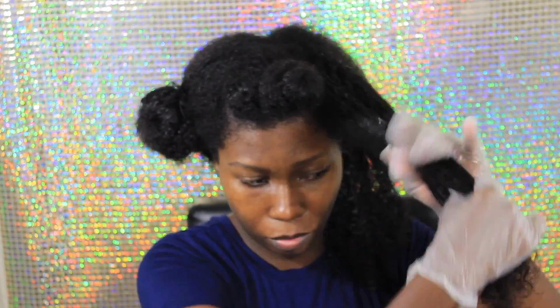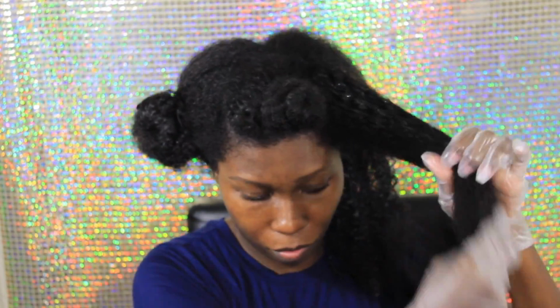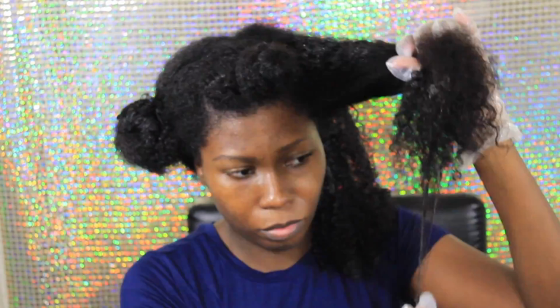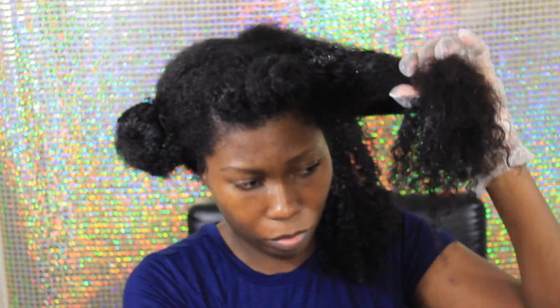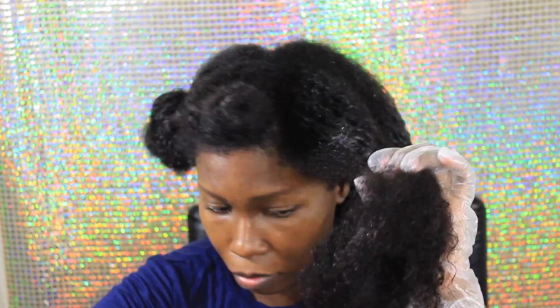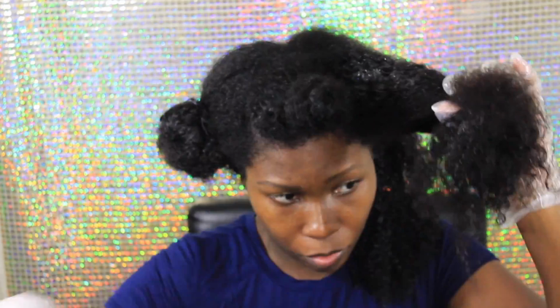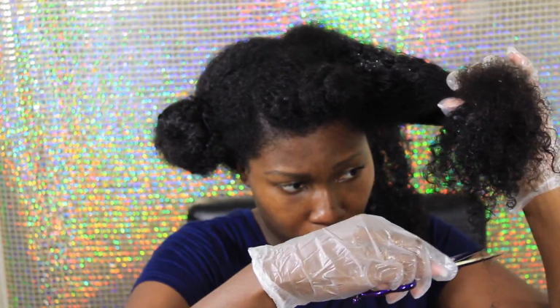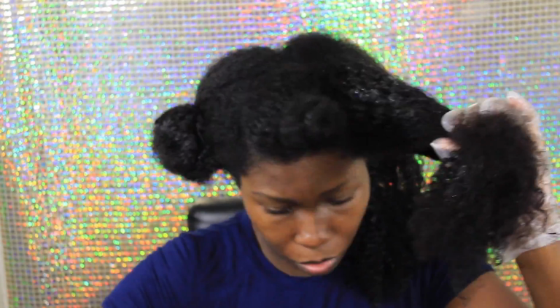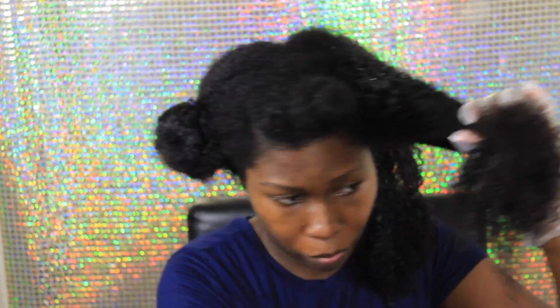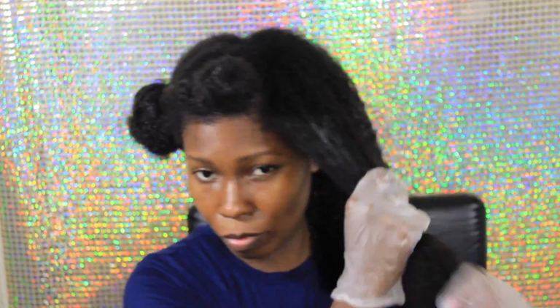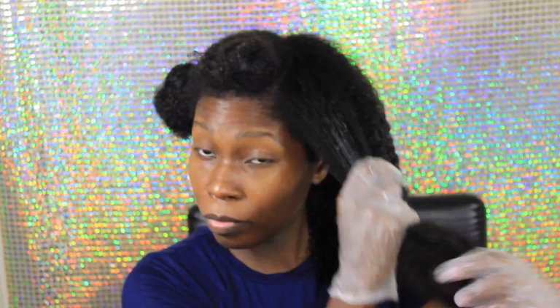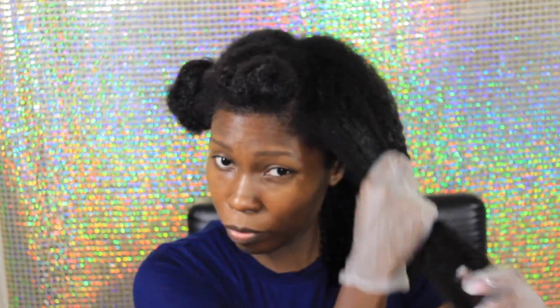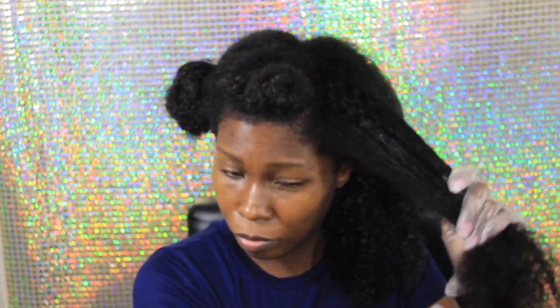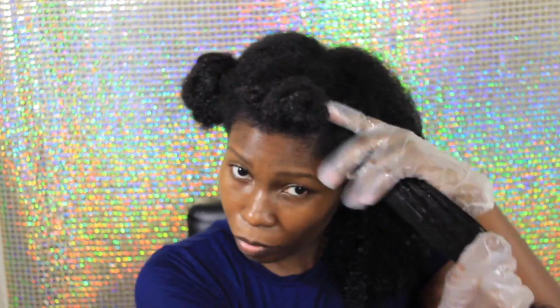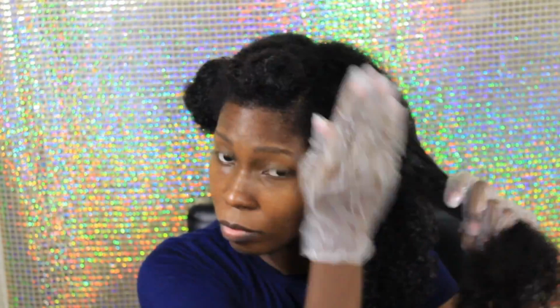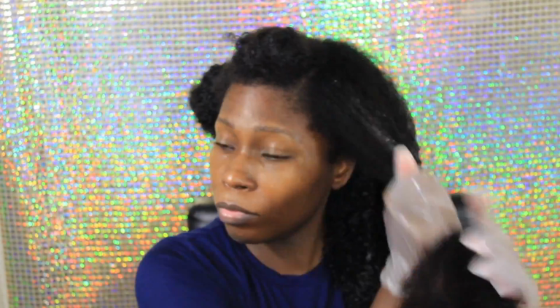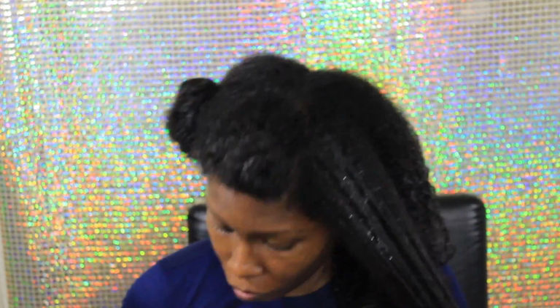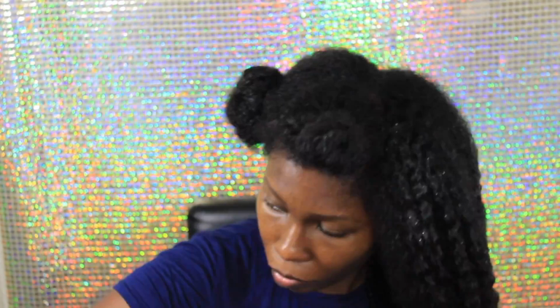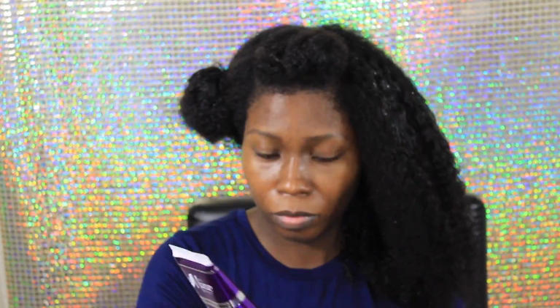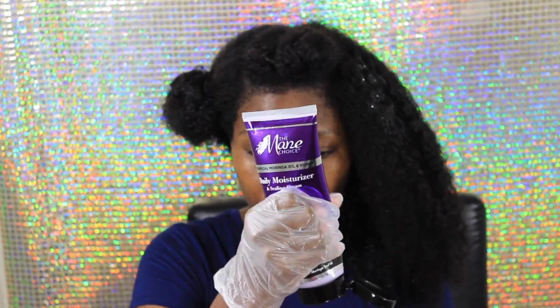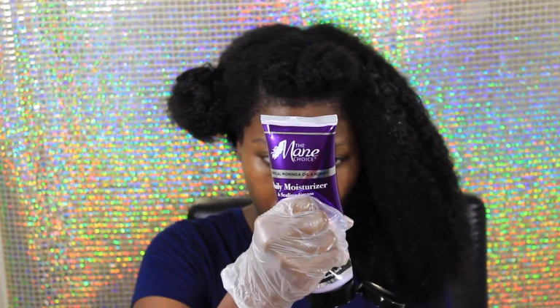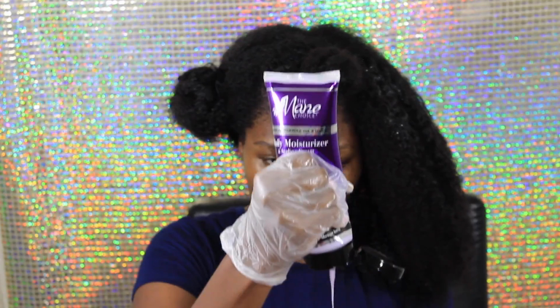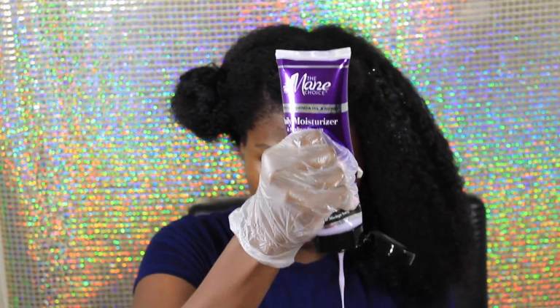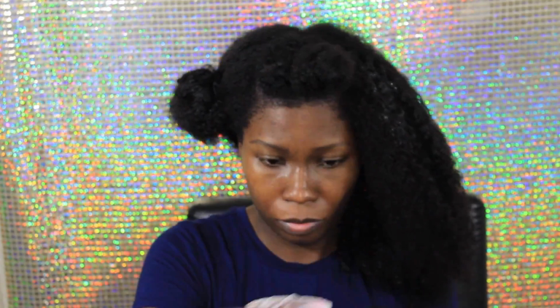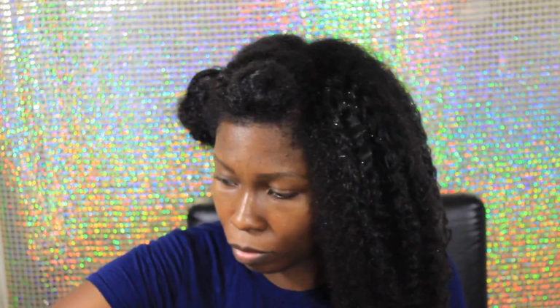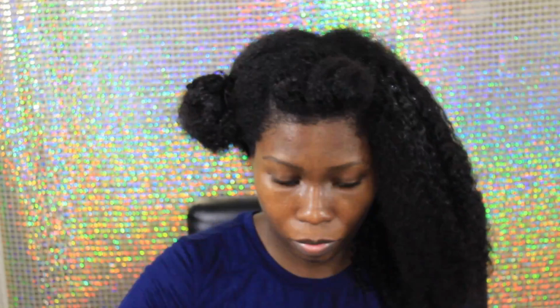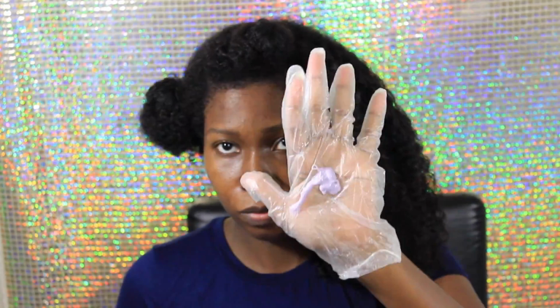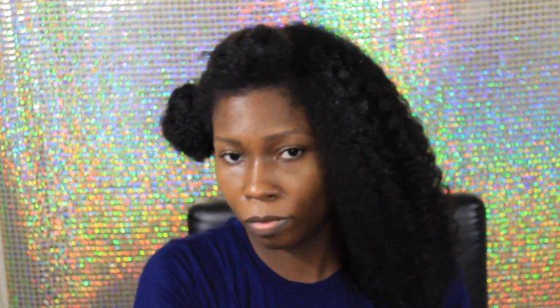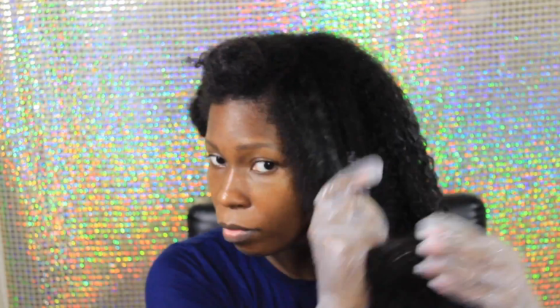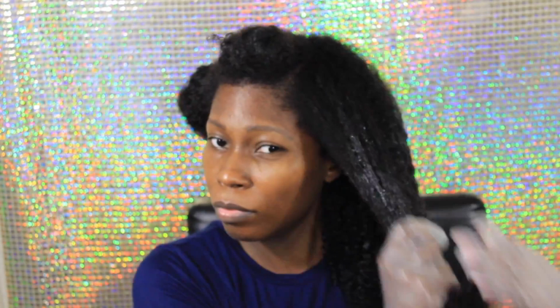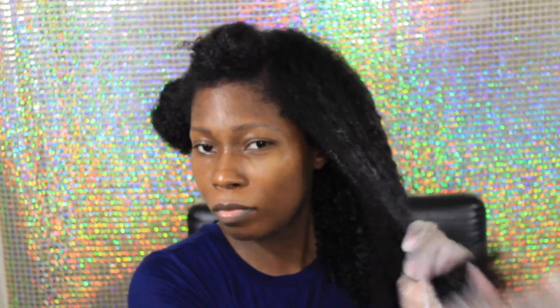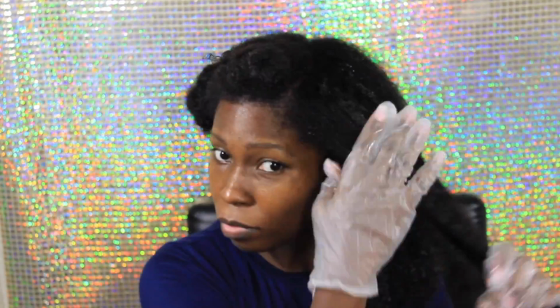You guys will notice that I'm lightly dusting my ends. Whenever I notice that my ends are looking a little raggedy or a little straight, I just go ahead and cut it and get it out of the way.